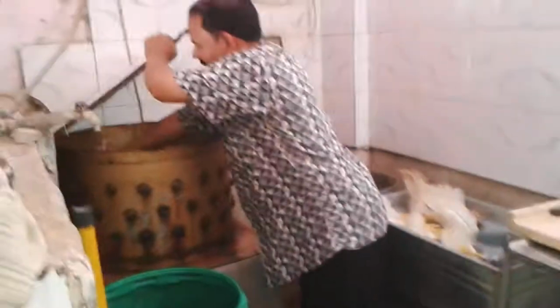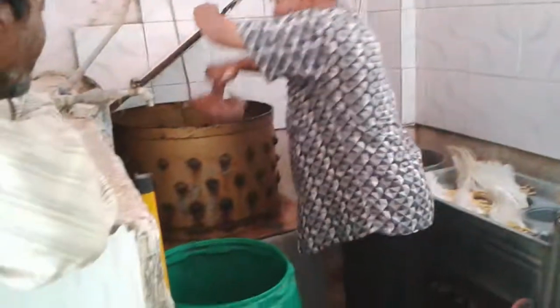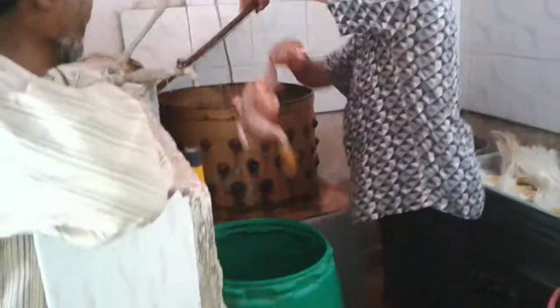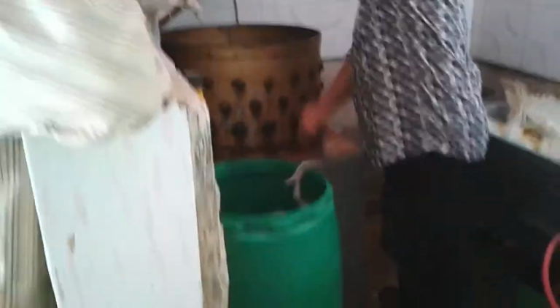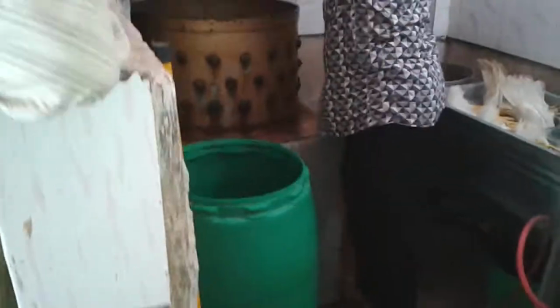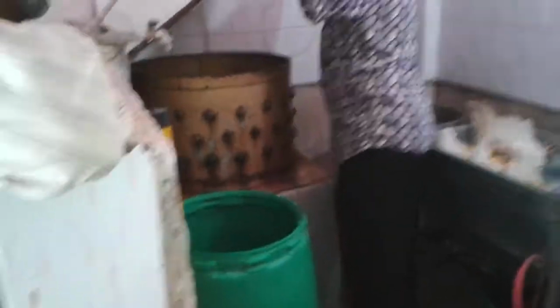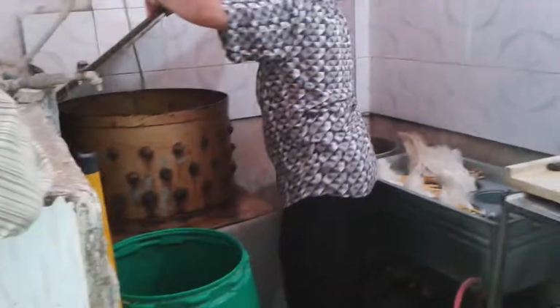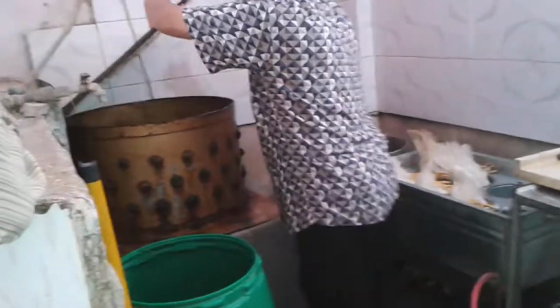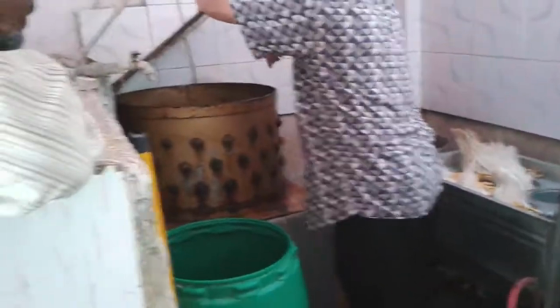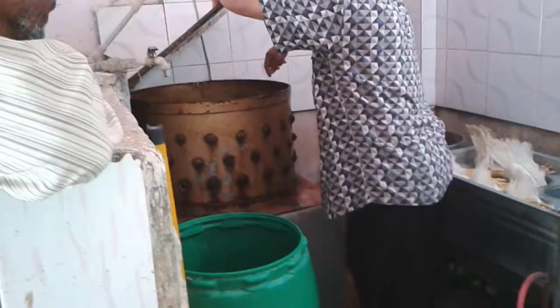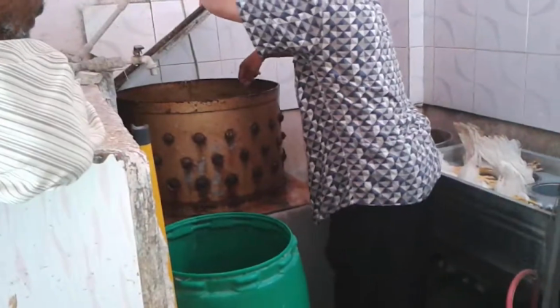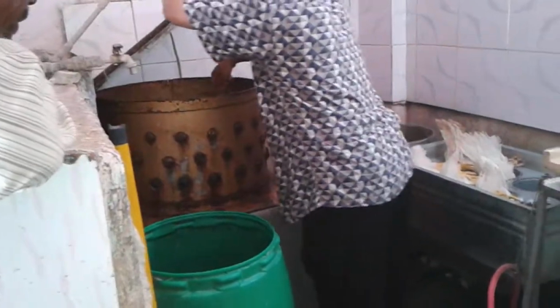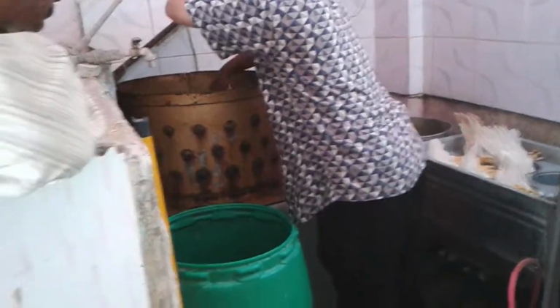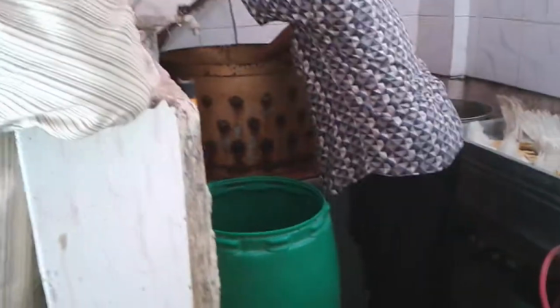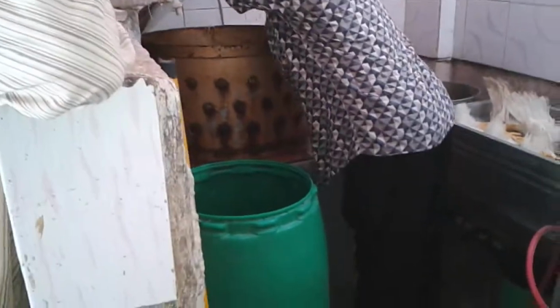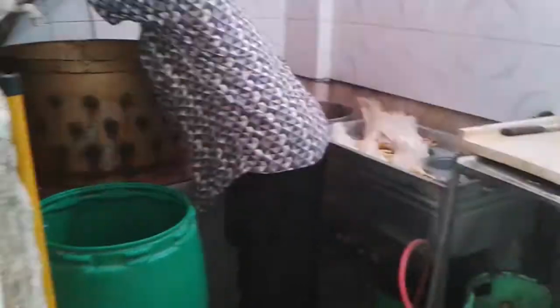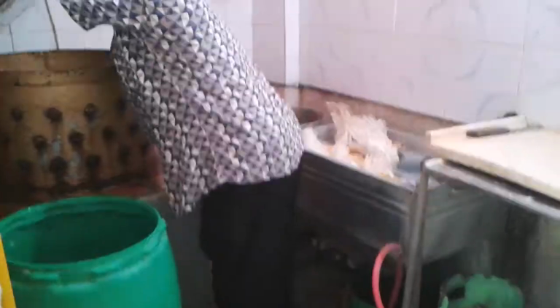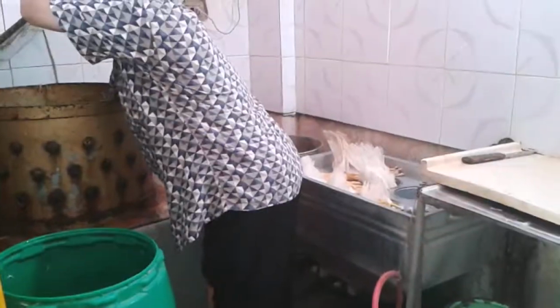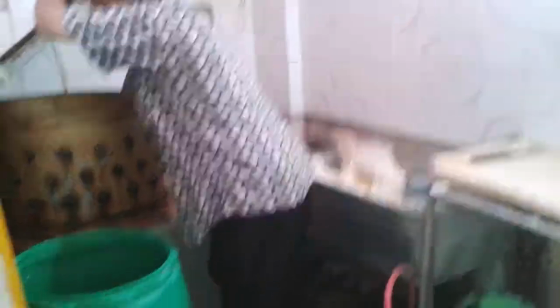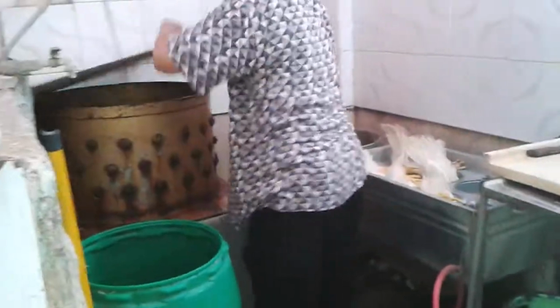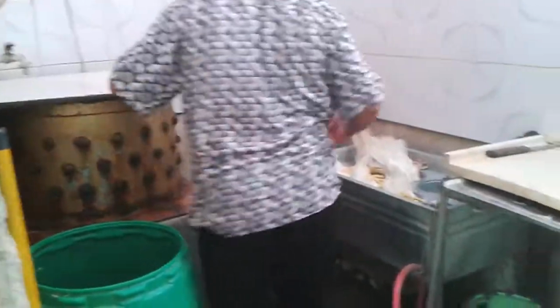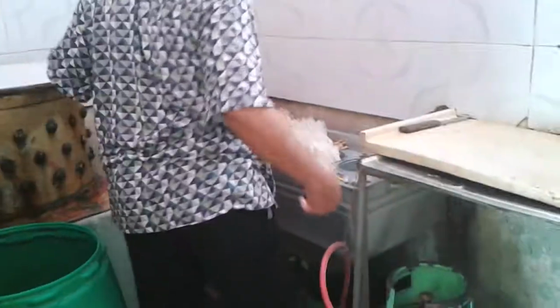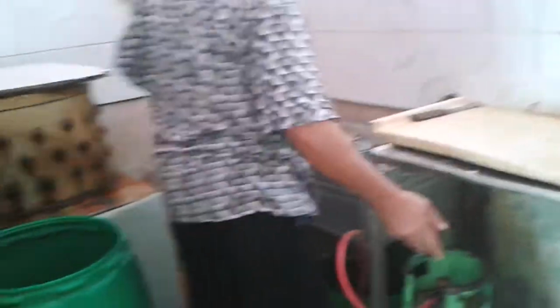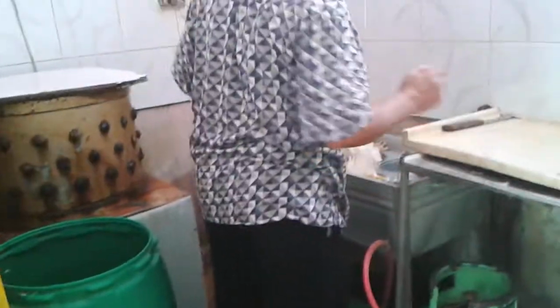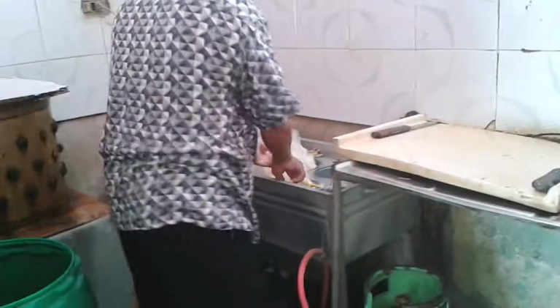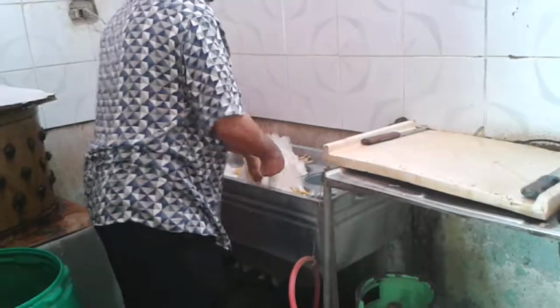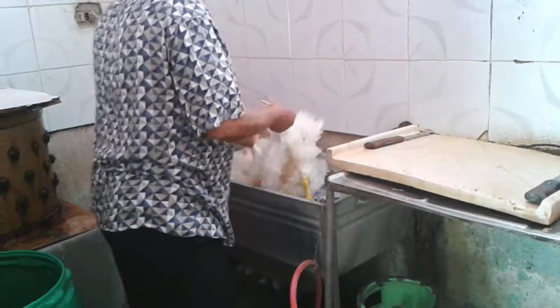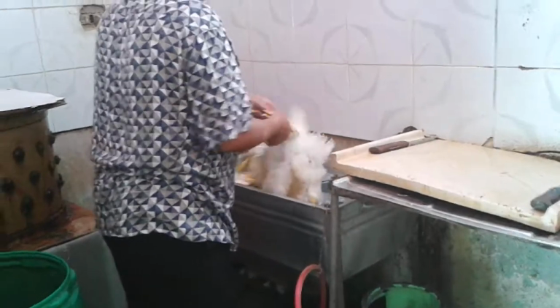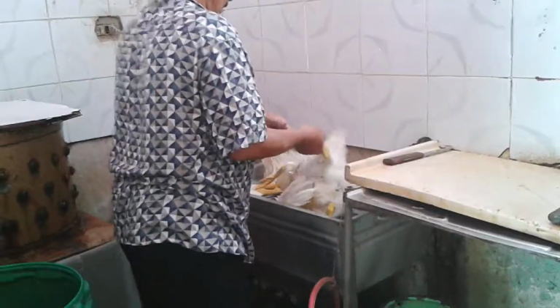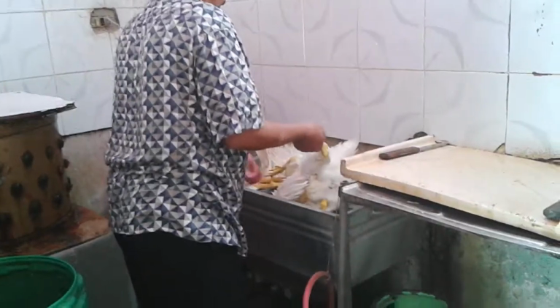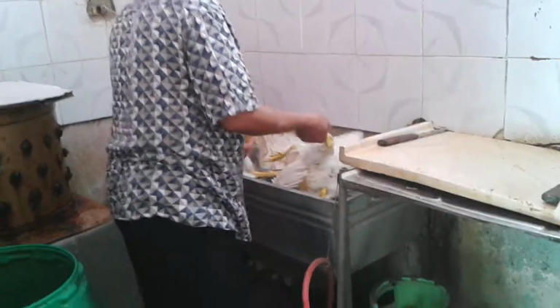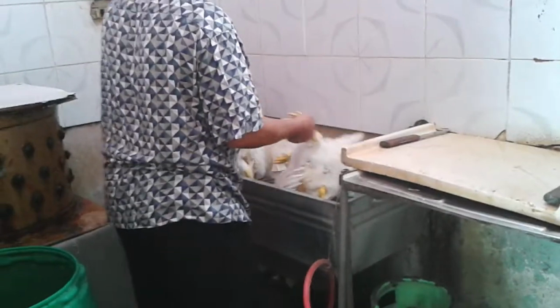You would think that you would have to individually pluck the feathers, but there's some funky method going on here — they just throw it in there and the feathers disappear. Watch this. Feathers on.